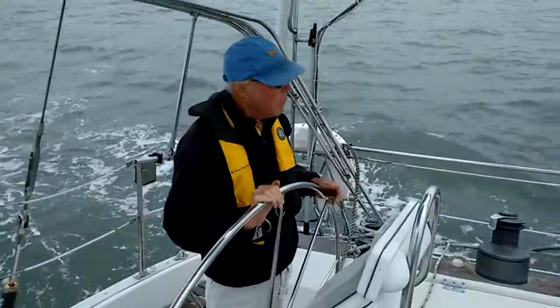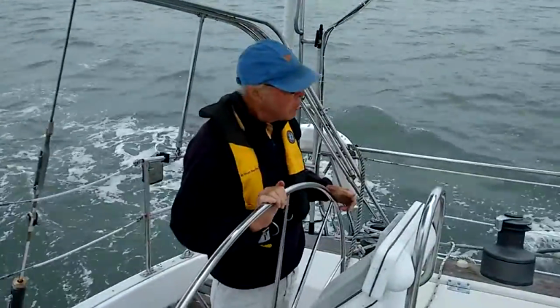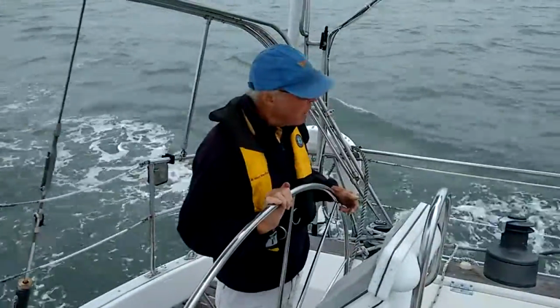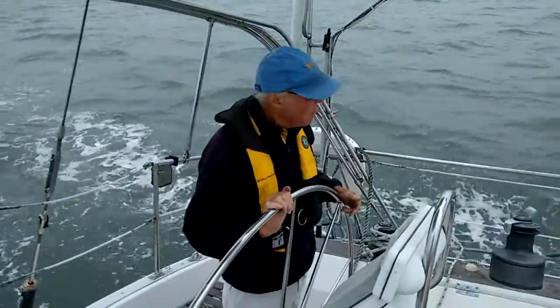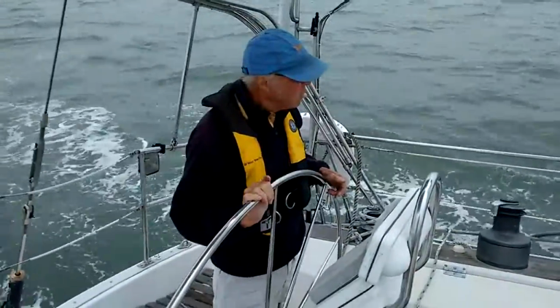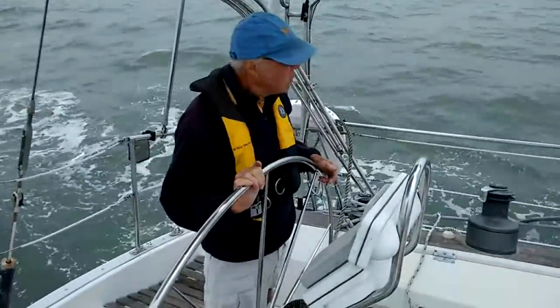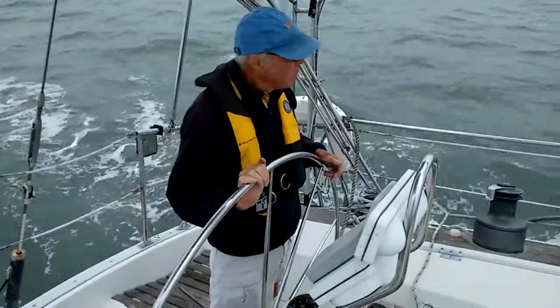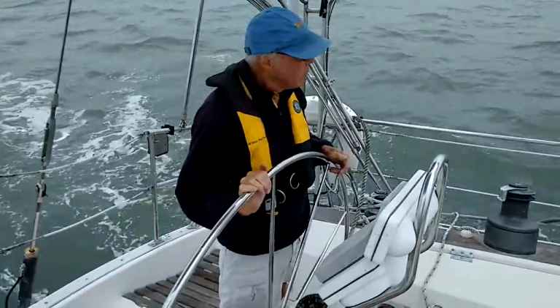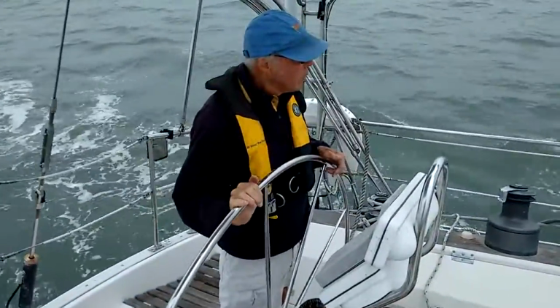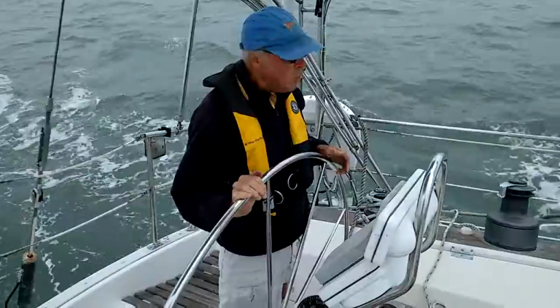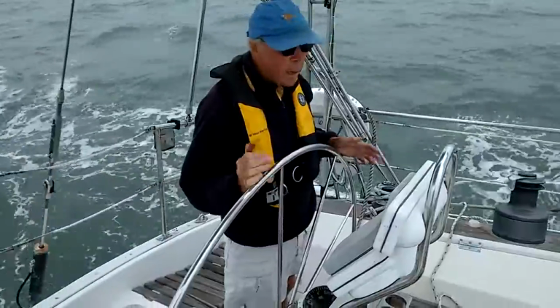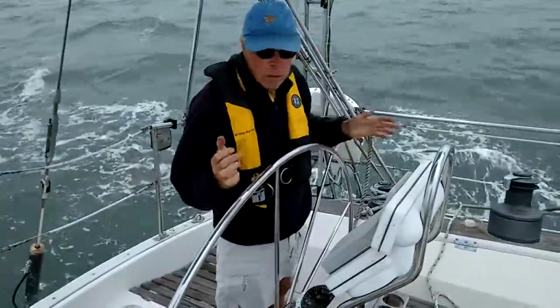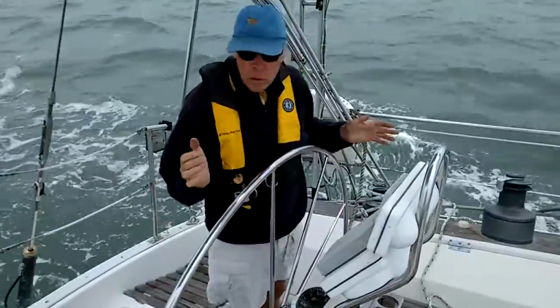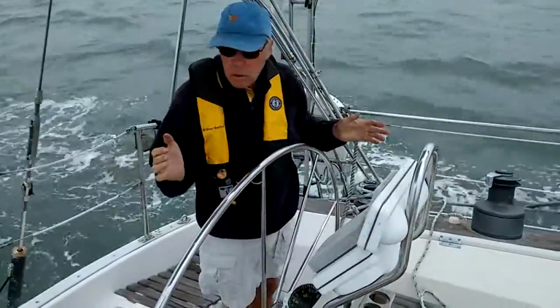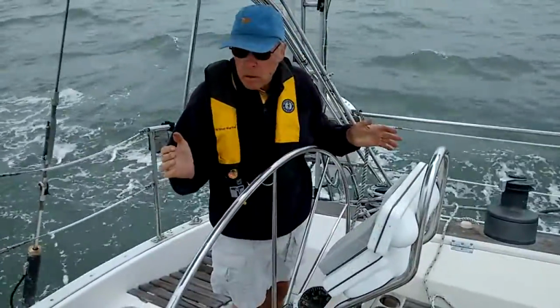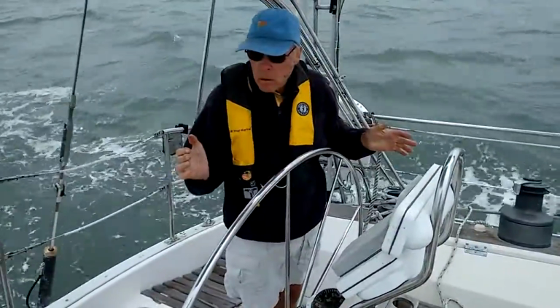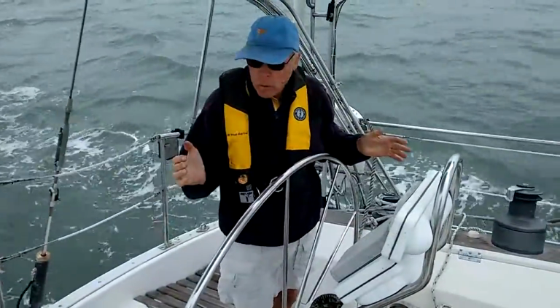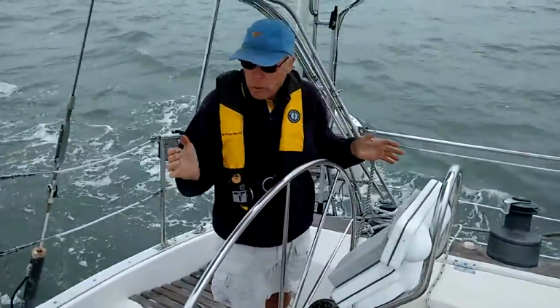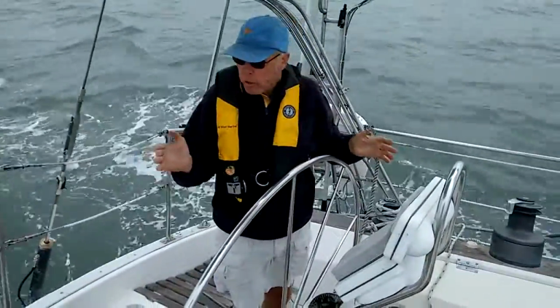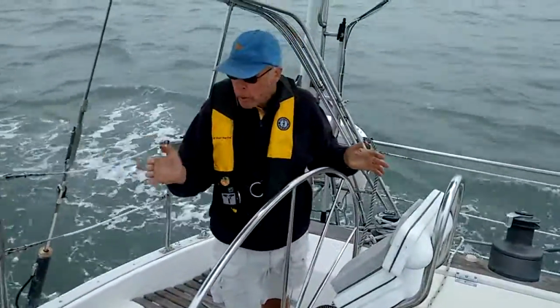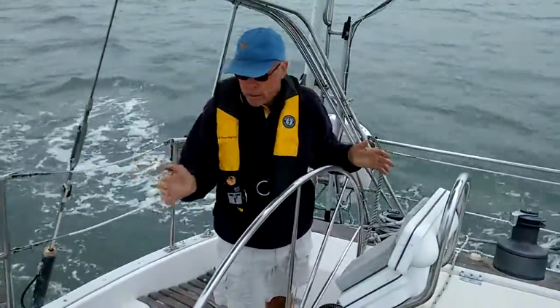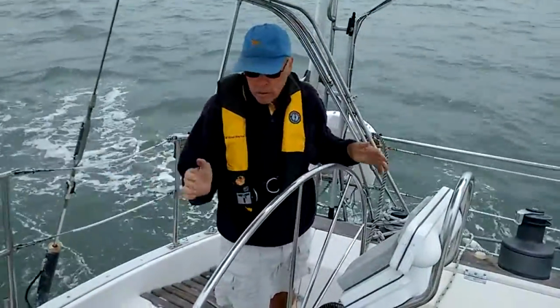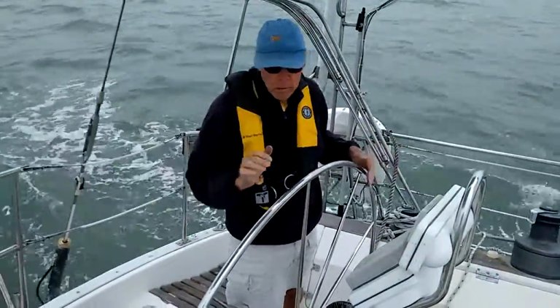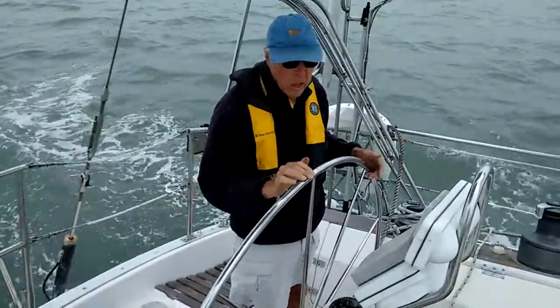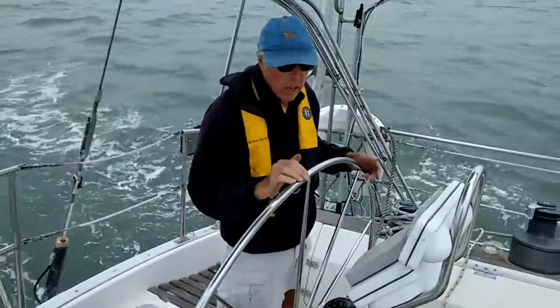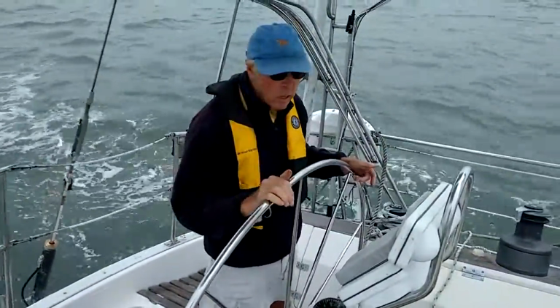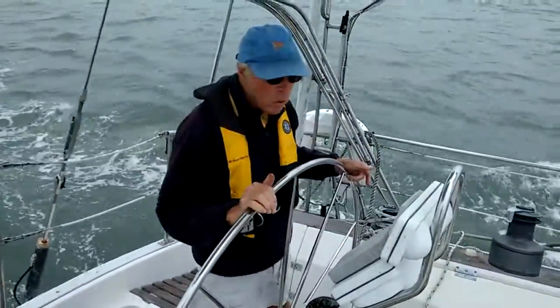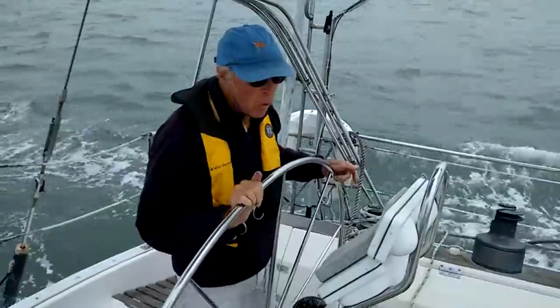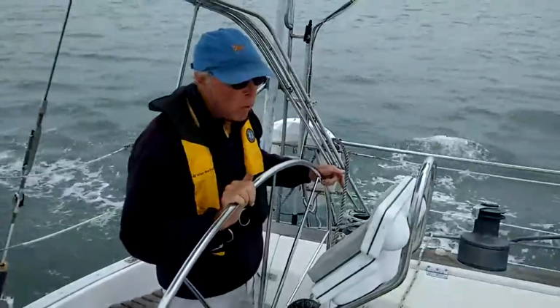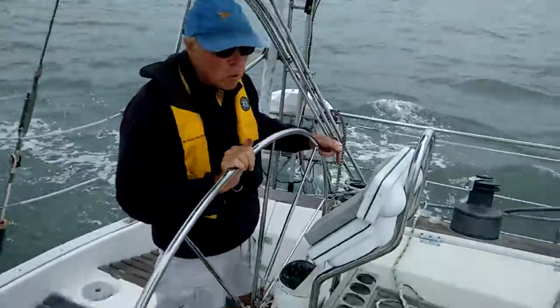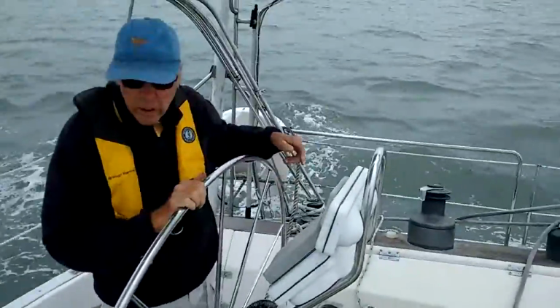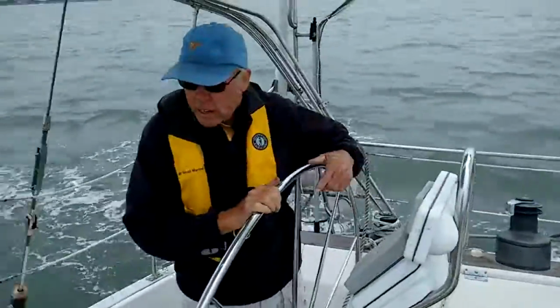It feels pretty good, yeah — for a boat with a dirty bottom. It doesn't have to go too fast.